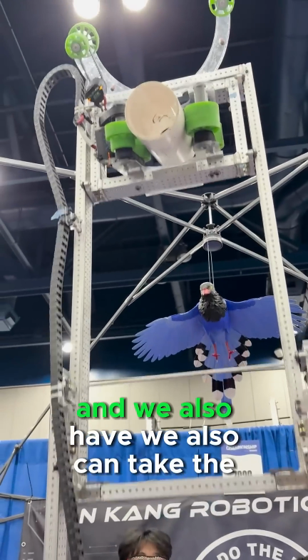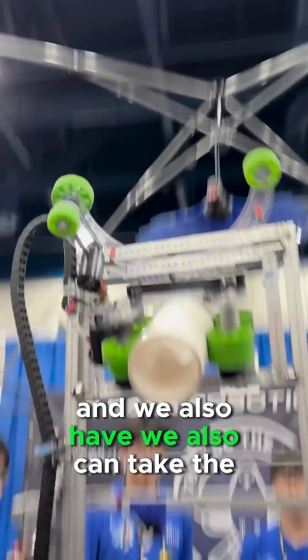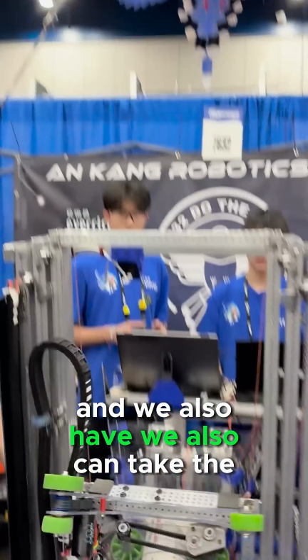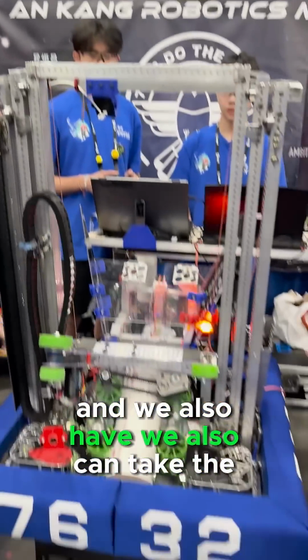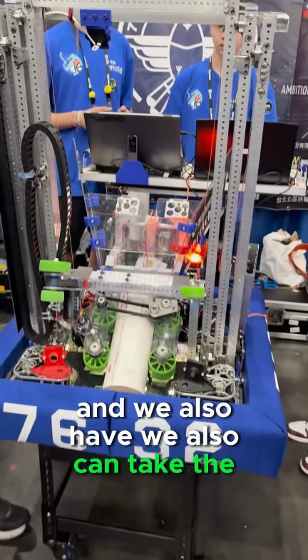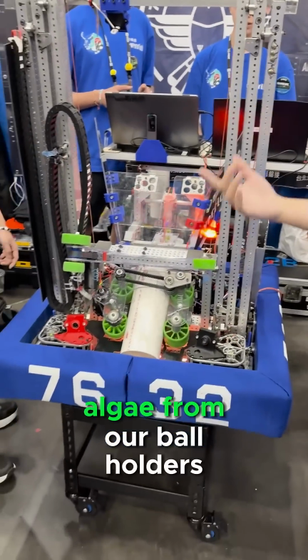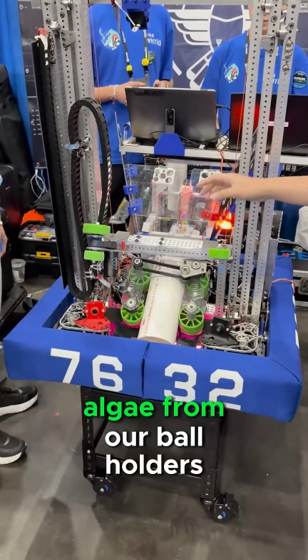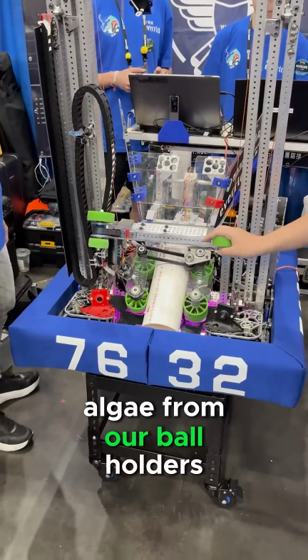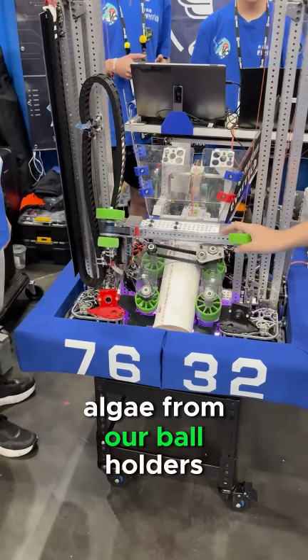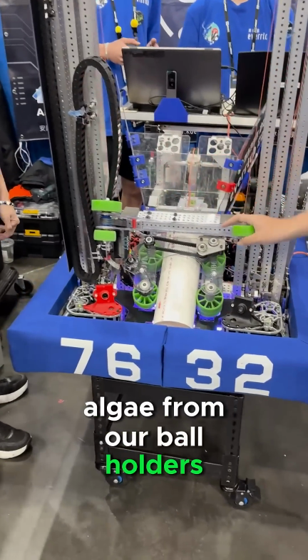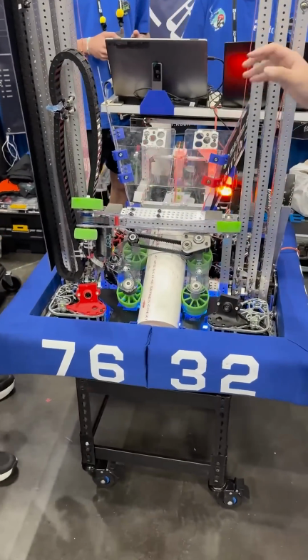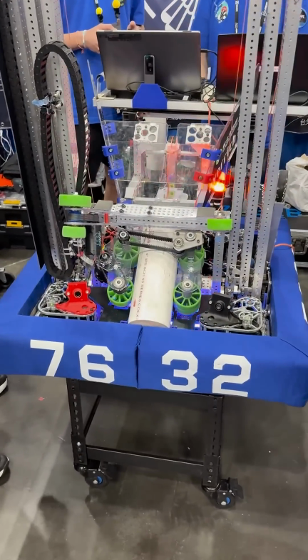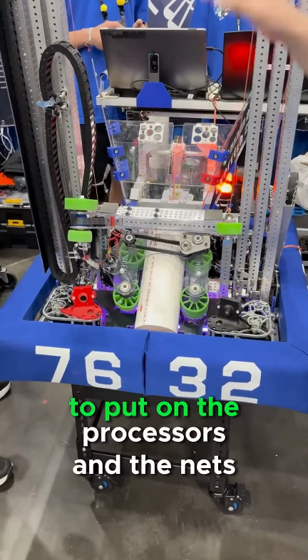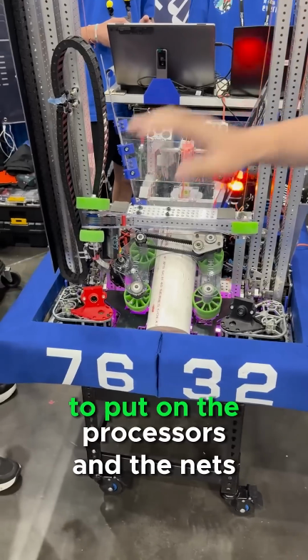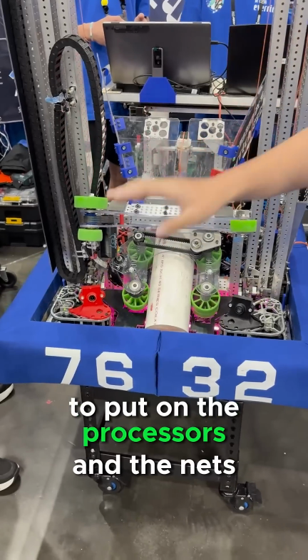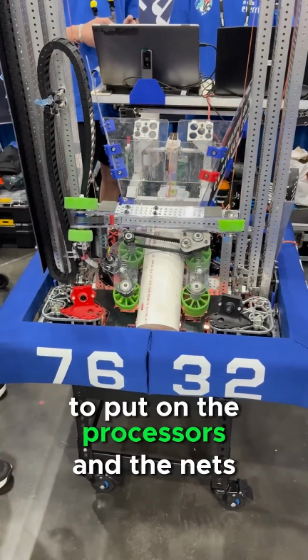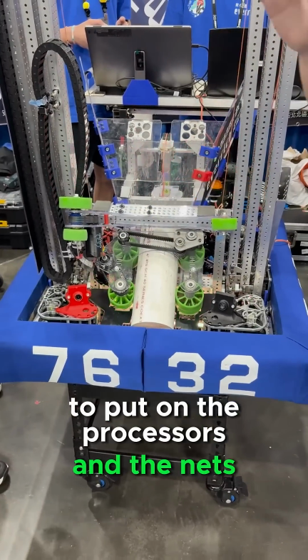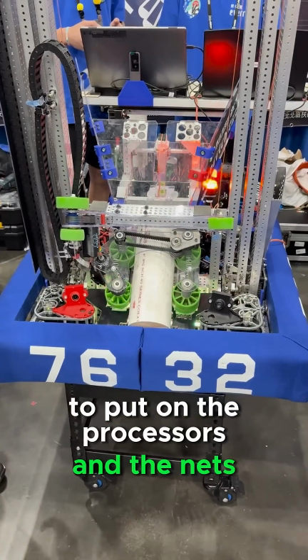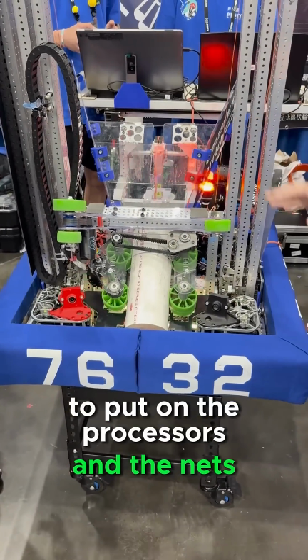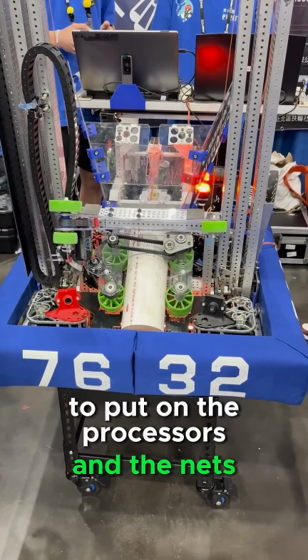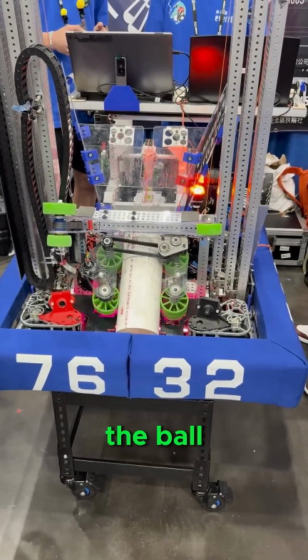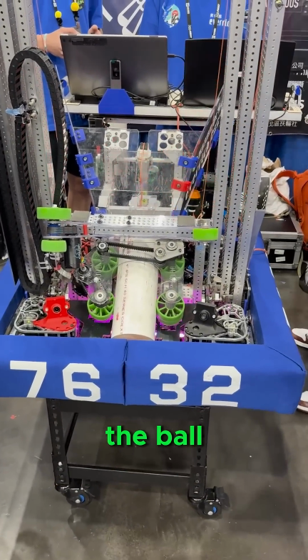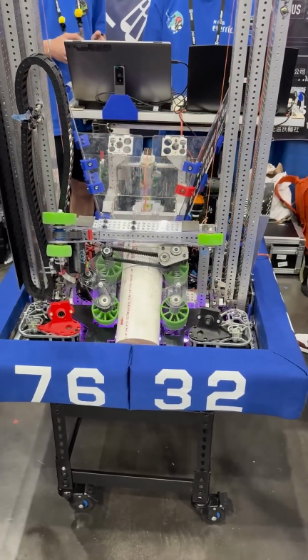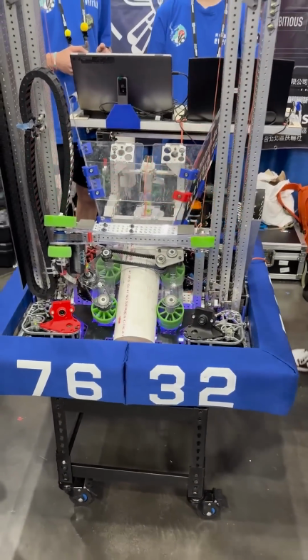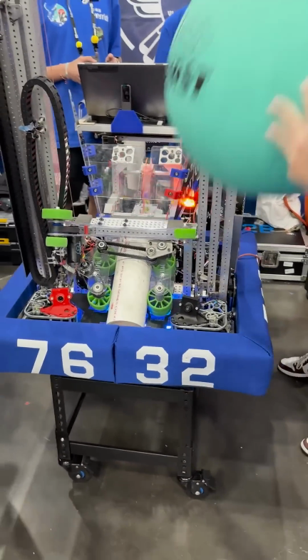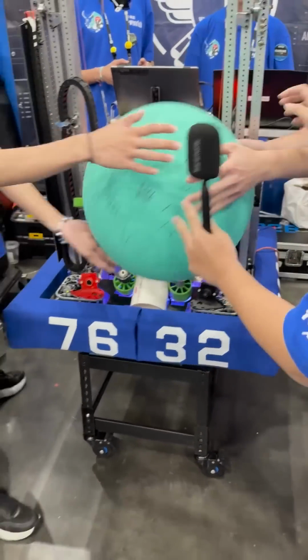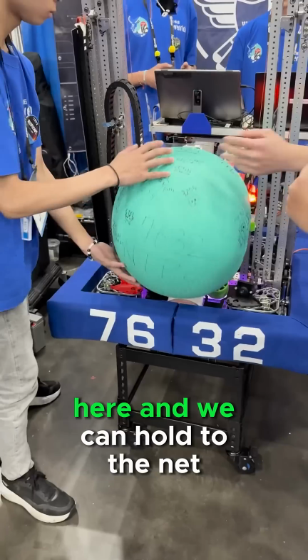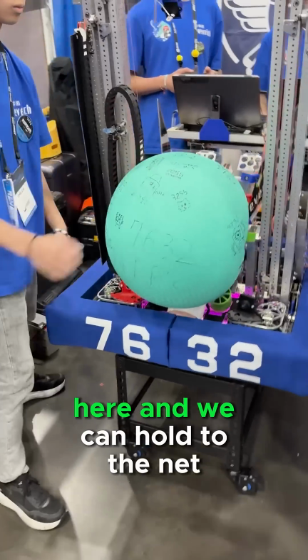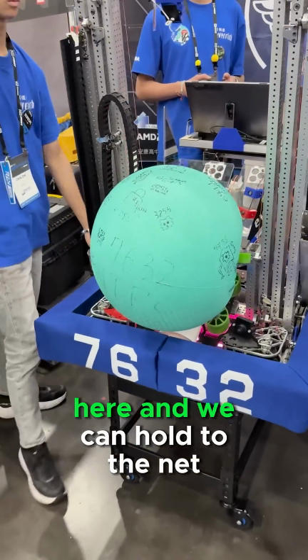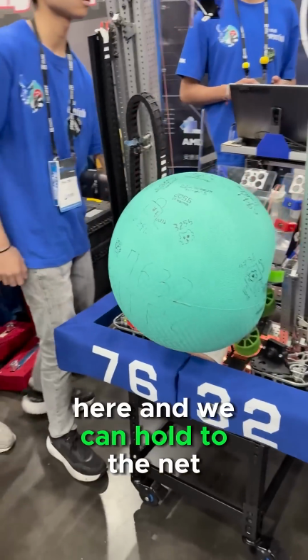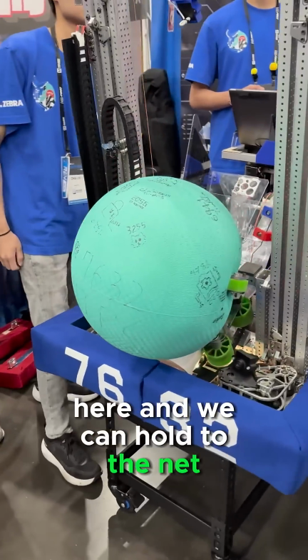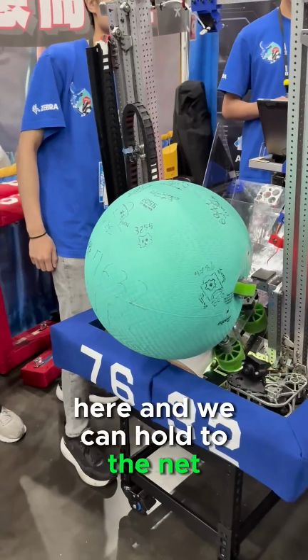We also can take the algae from our board holders to put on the processors and the net, the ball. And we can hold to the net.